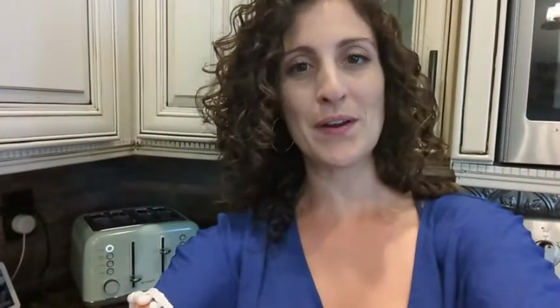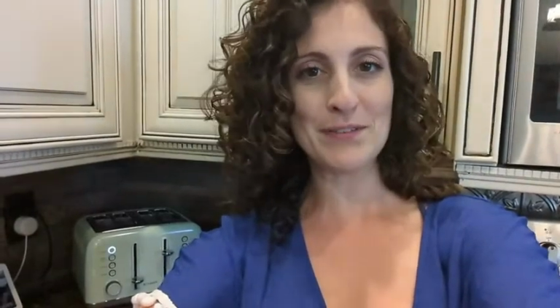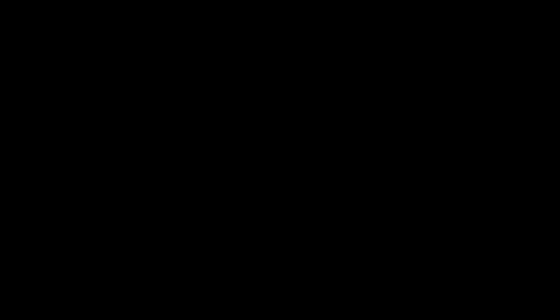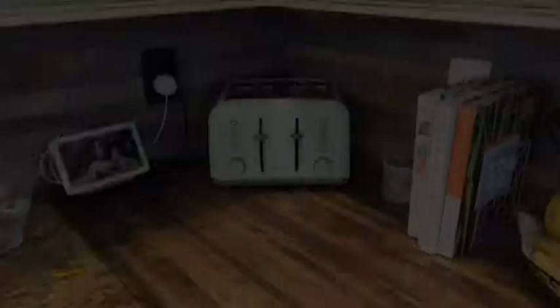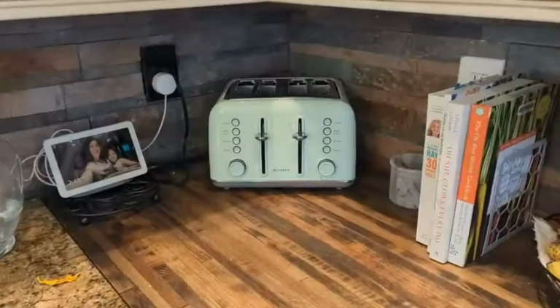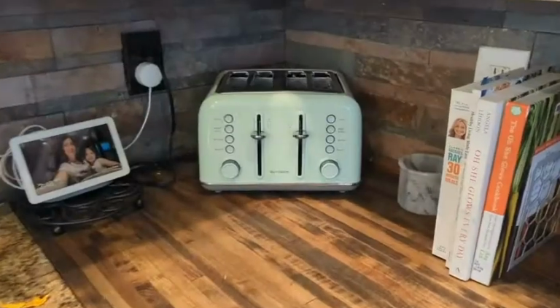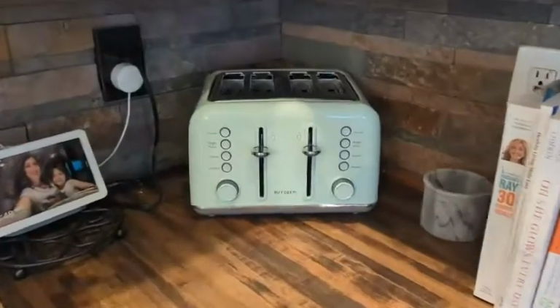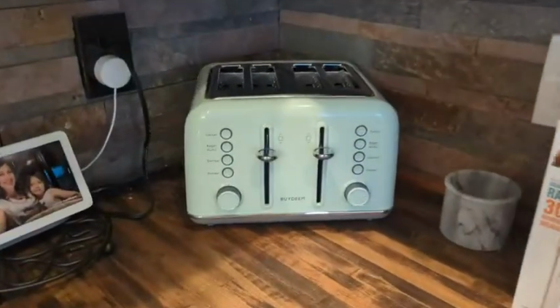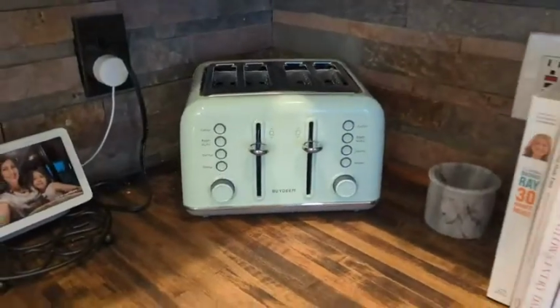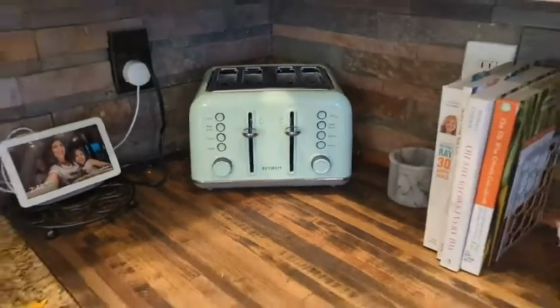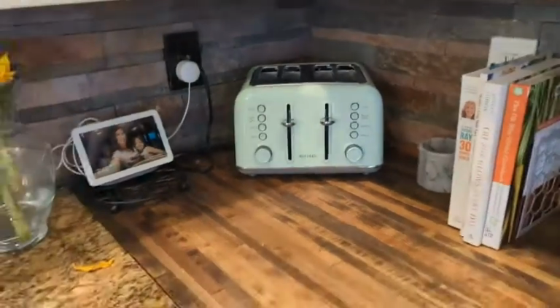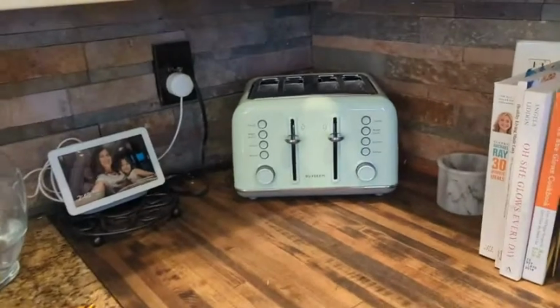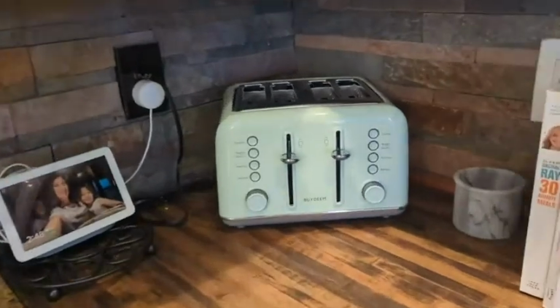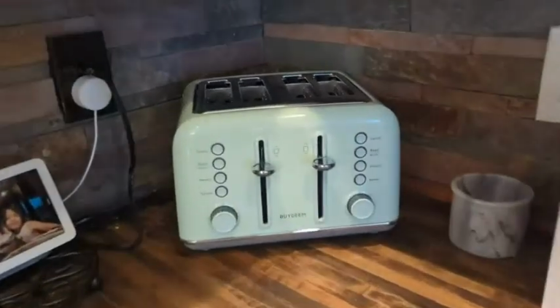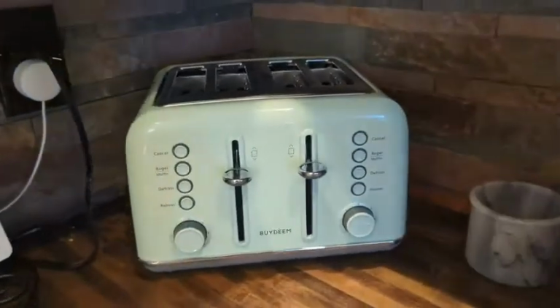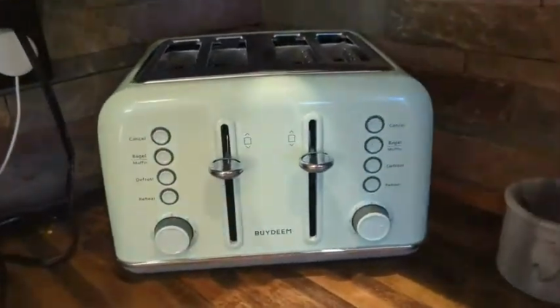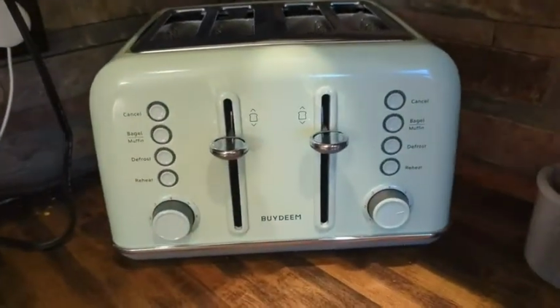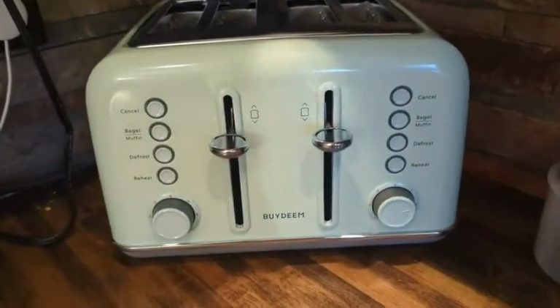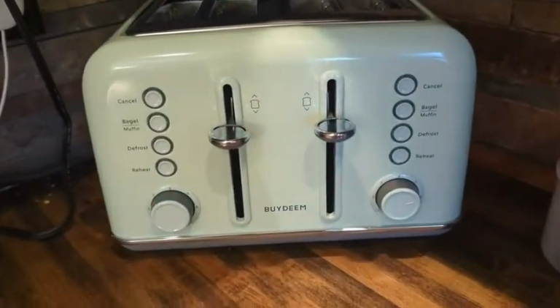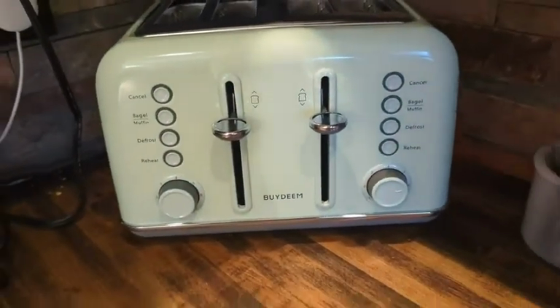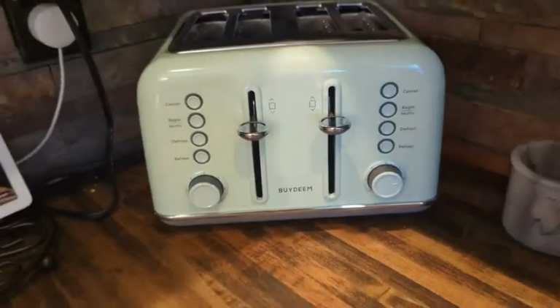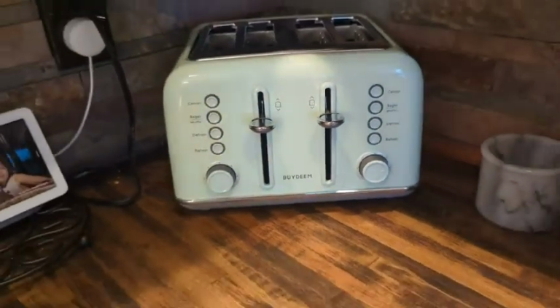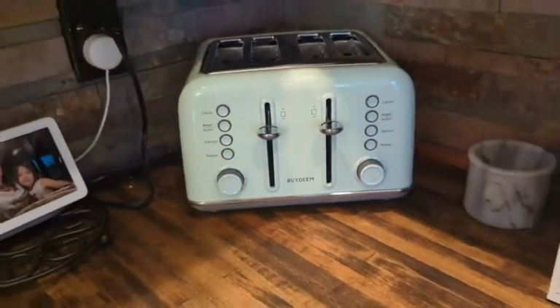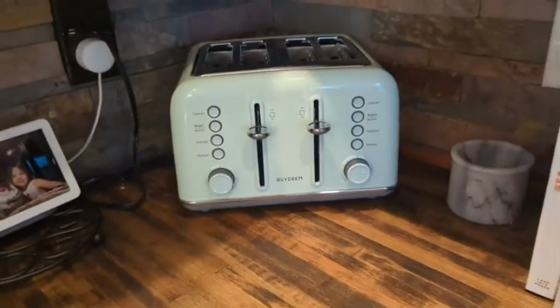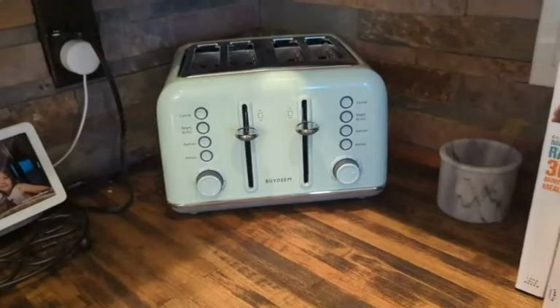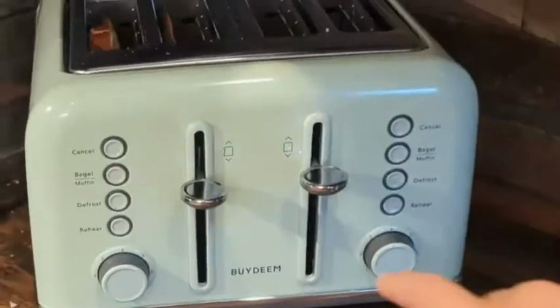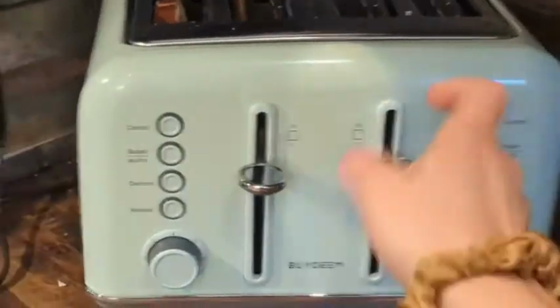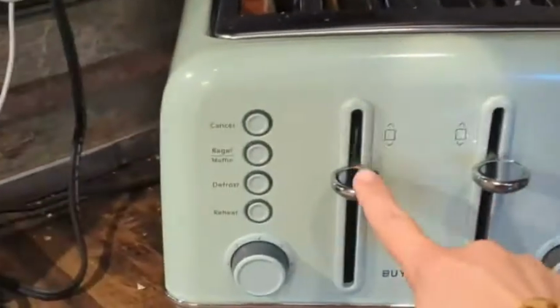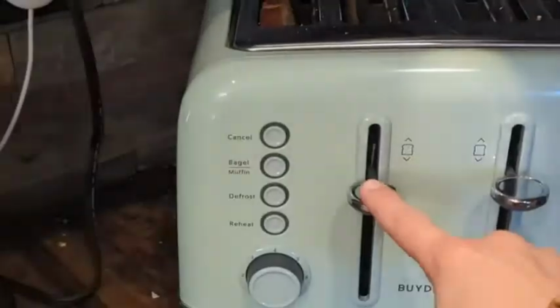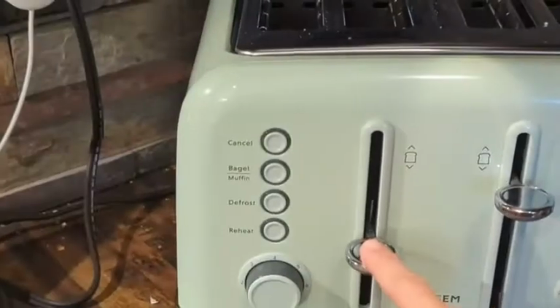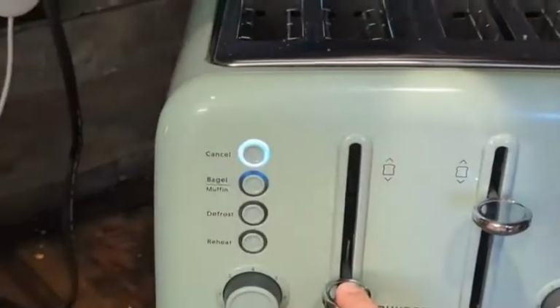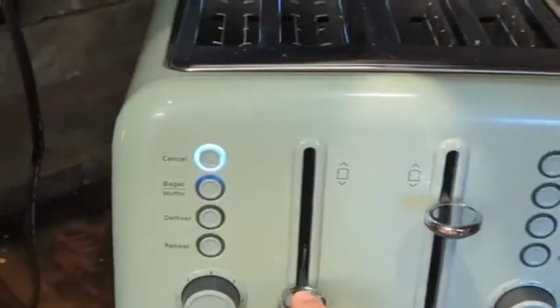Look at this beauty over here. I love the color, I love how it fits in the corner — just a really cute machine. Here is a little bit of an up close so you can see some of the dials.